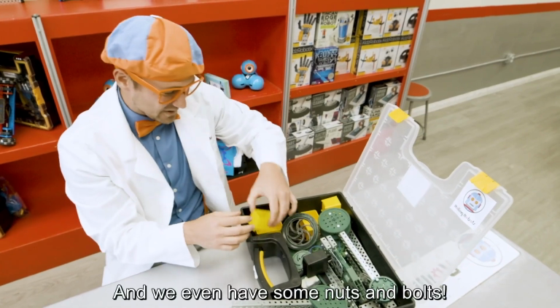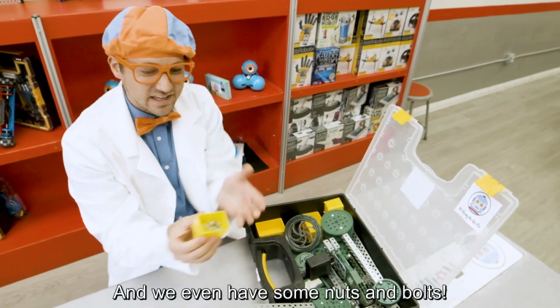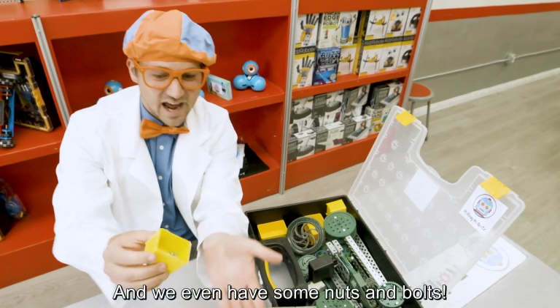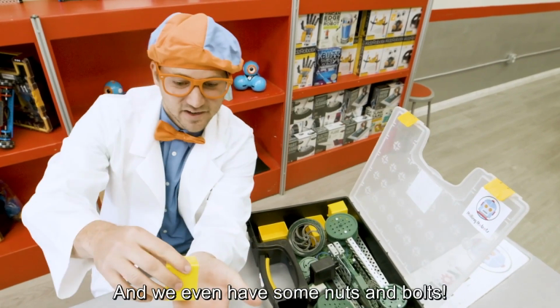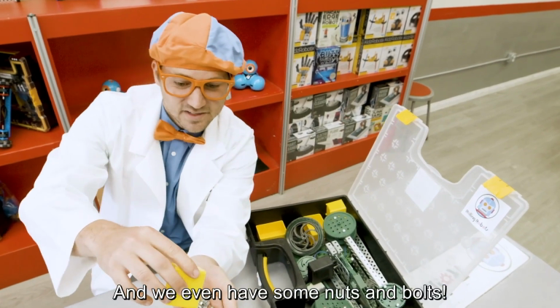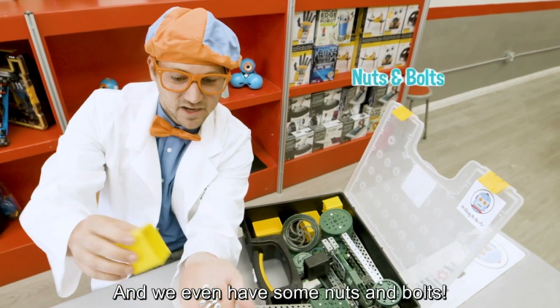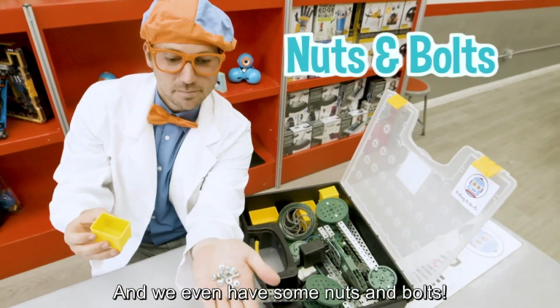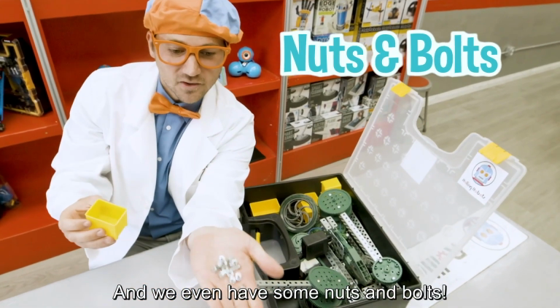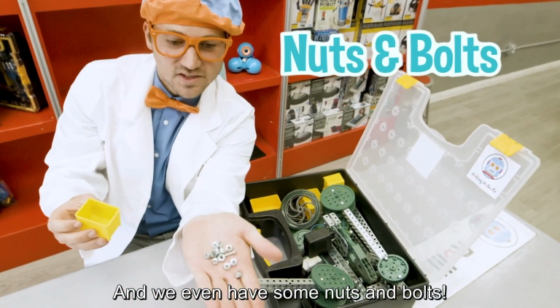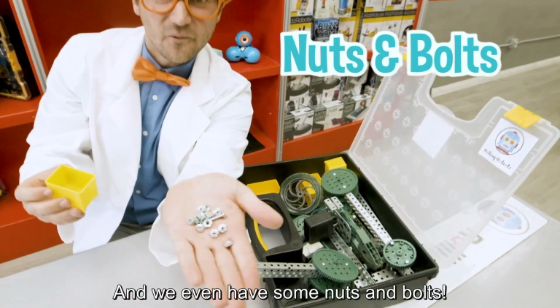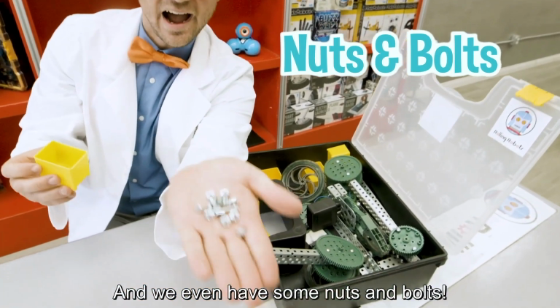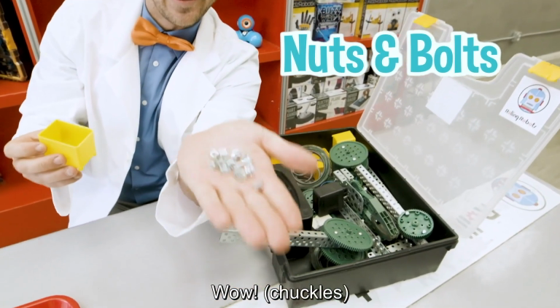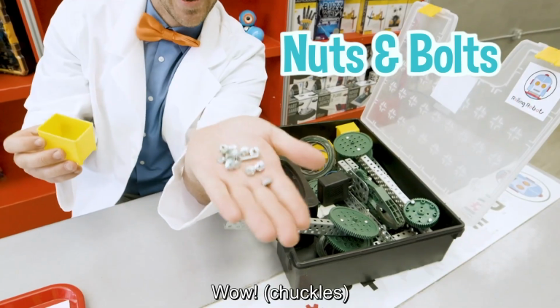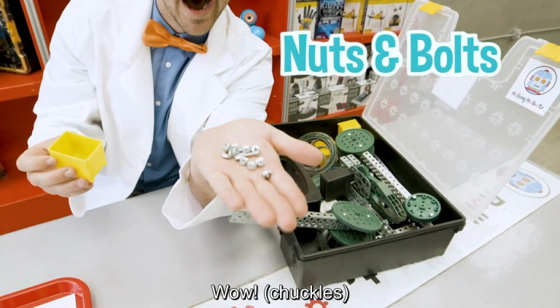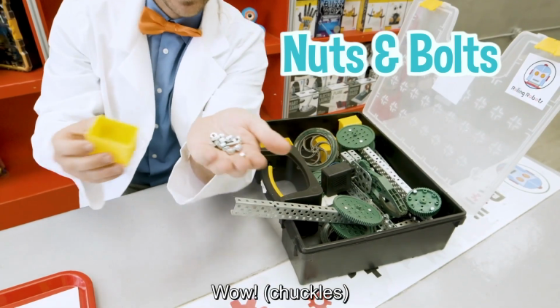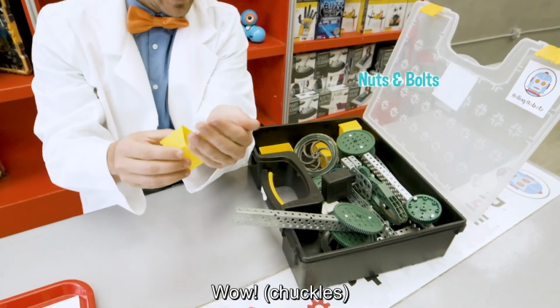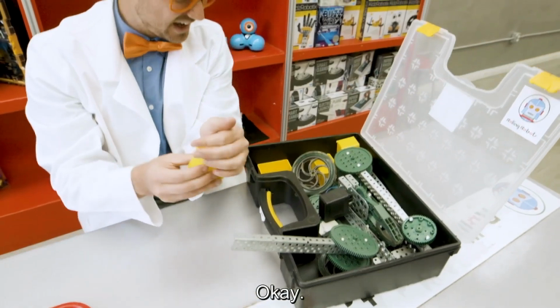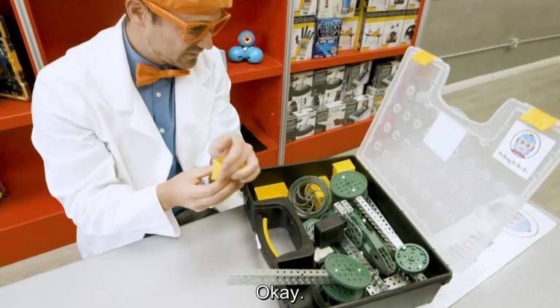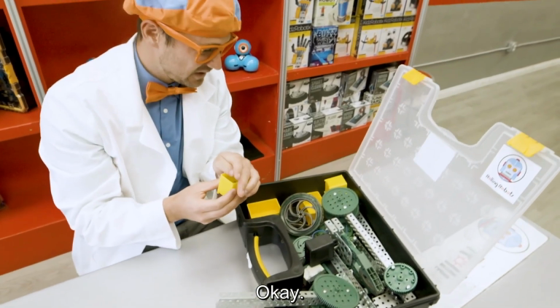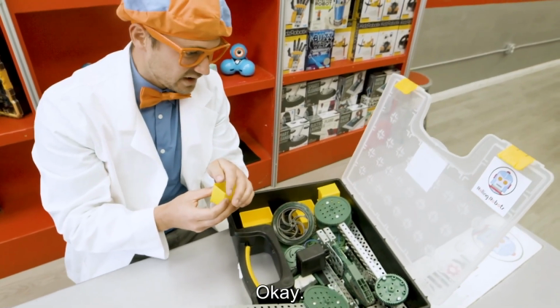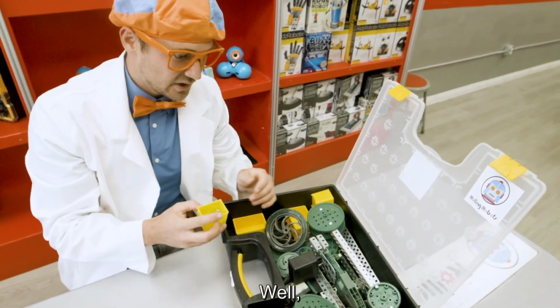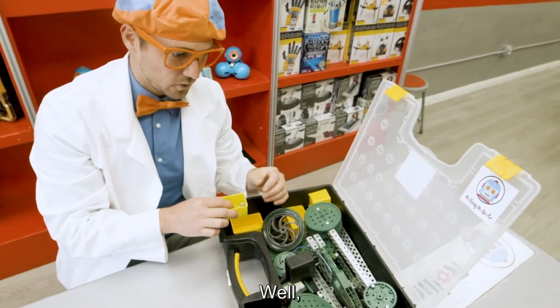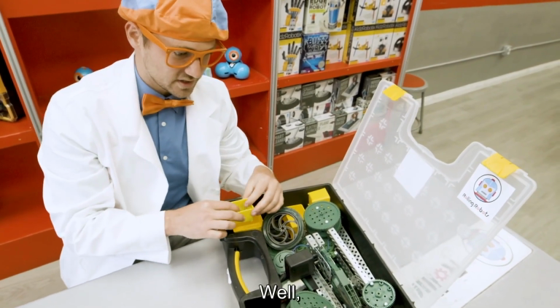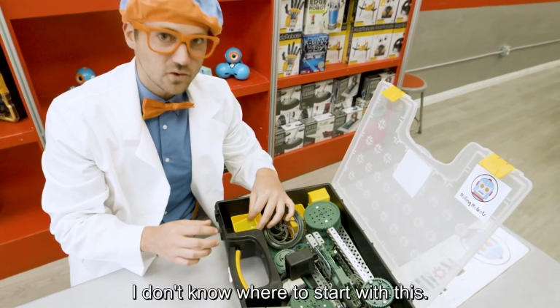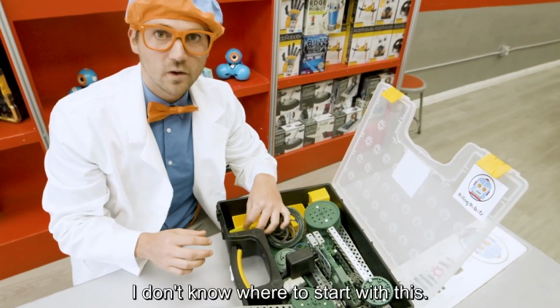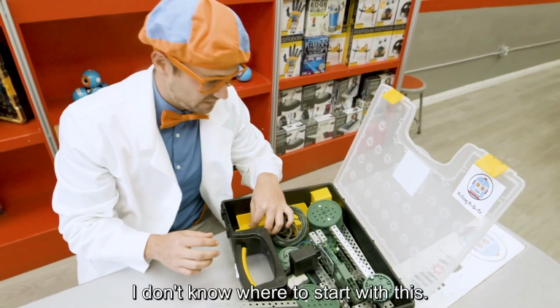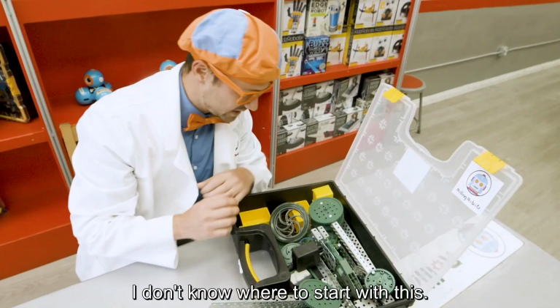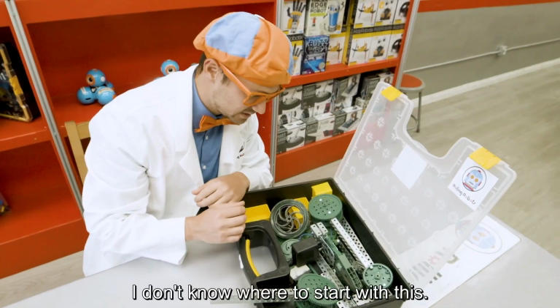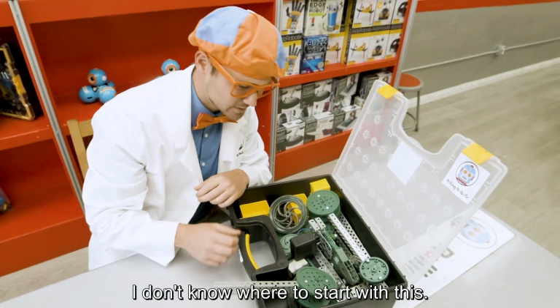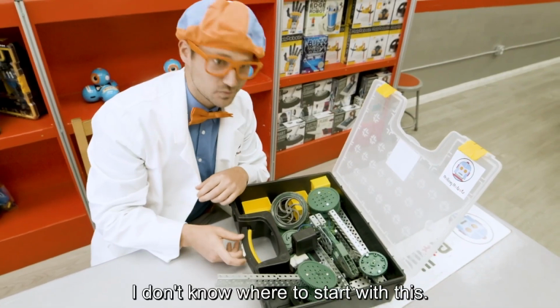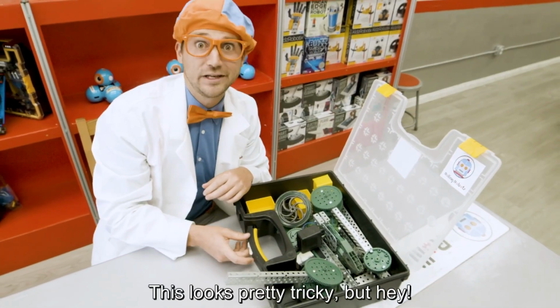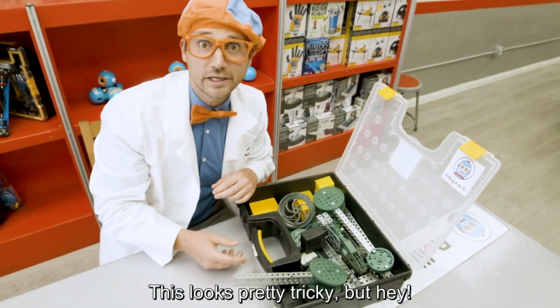And we even have some nuts and bolts. Wow. Okay, well I don't know where to start with this. This looks pretty tricky.